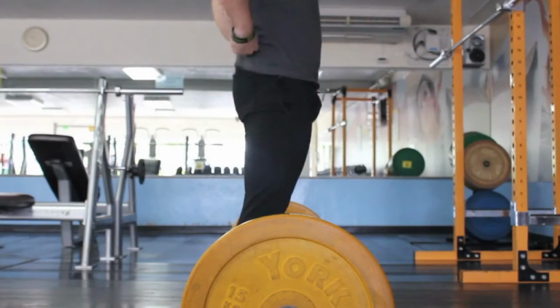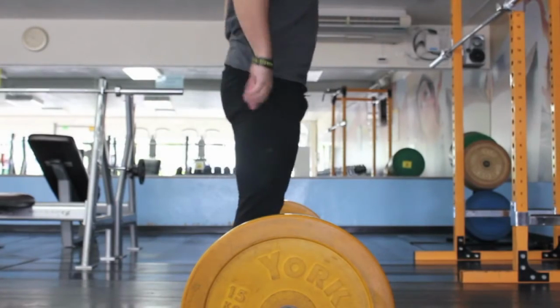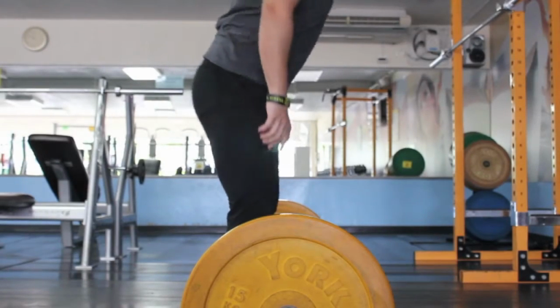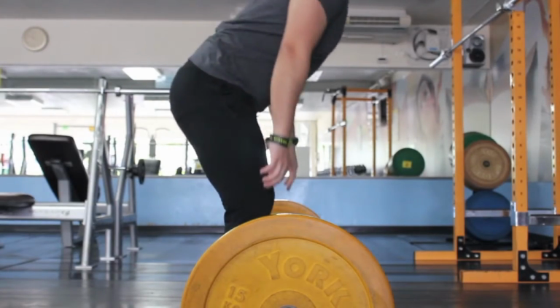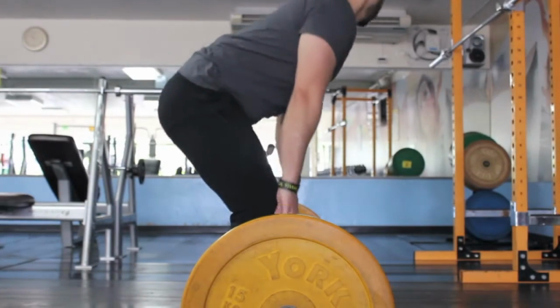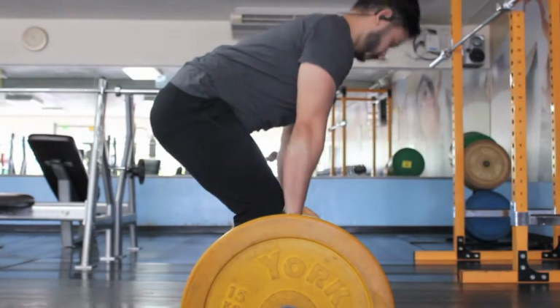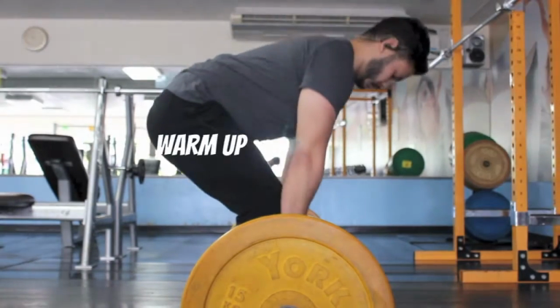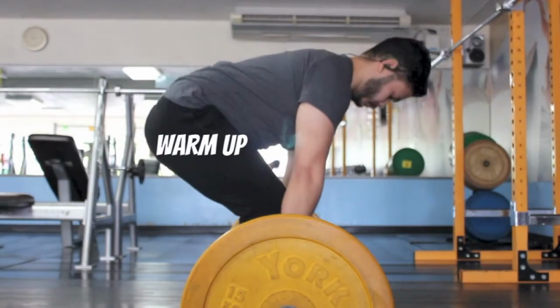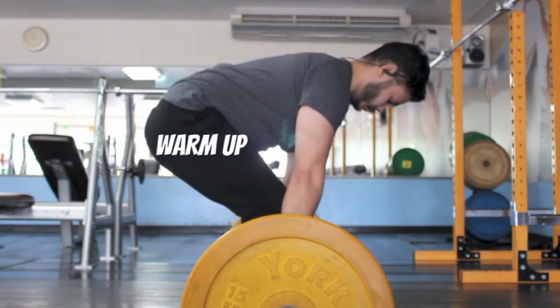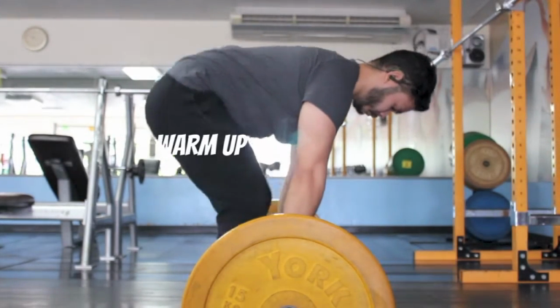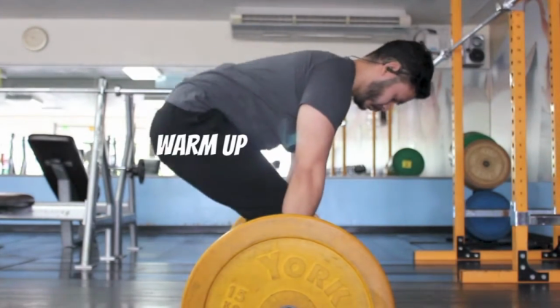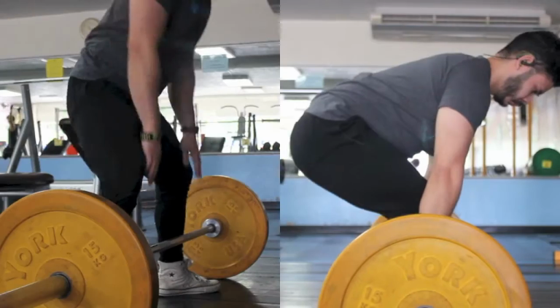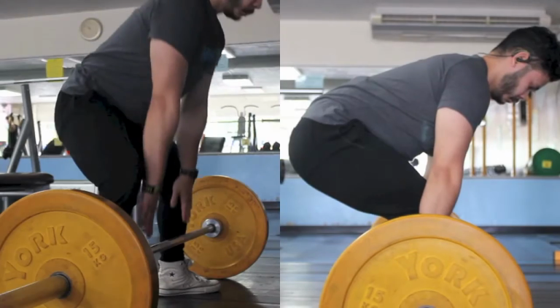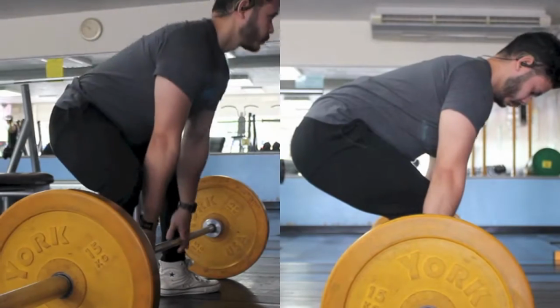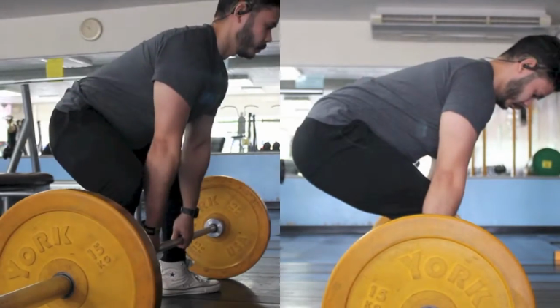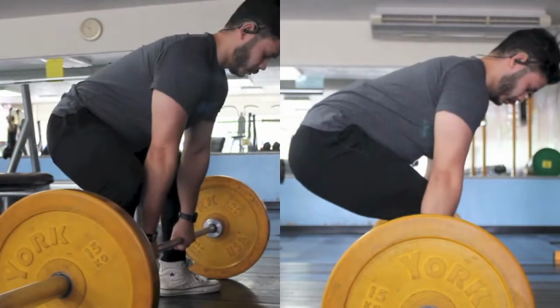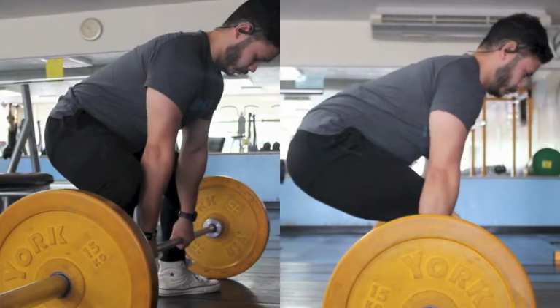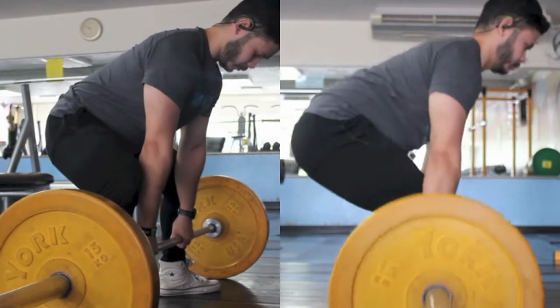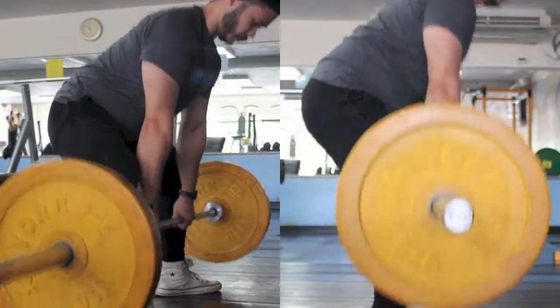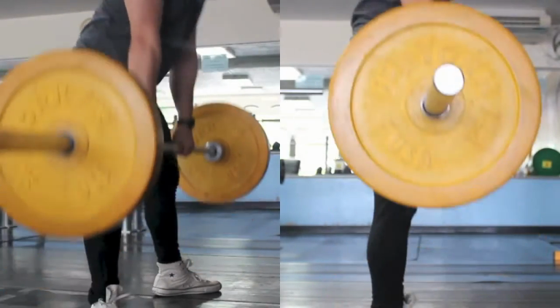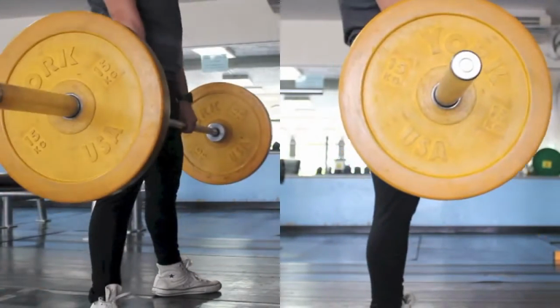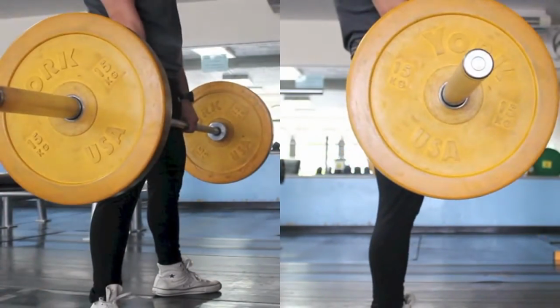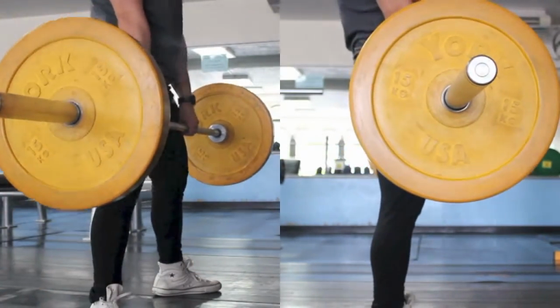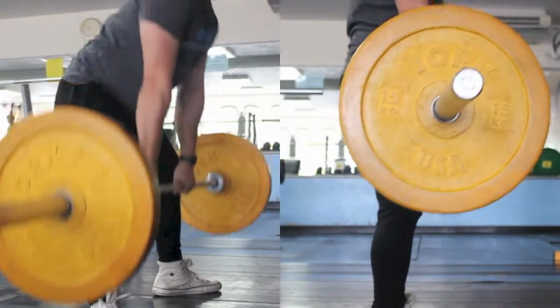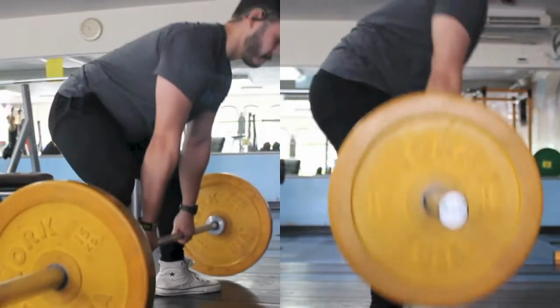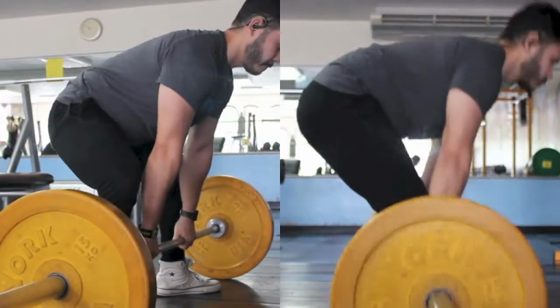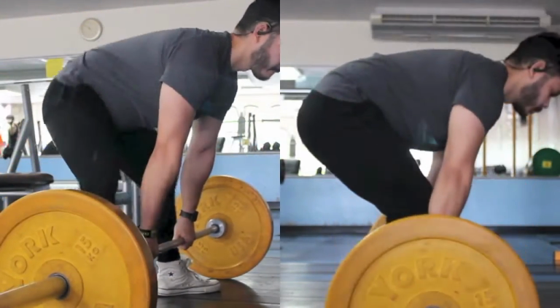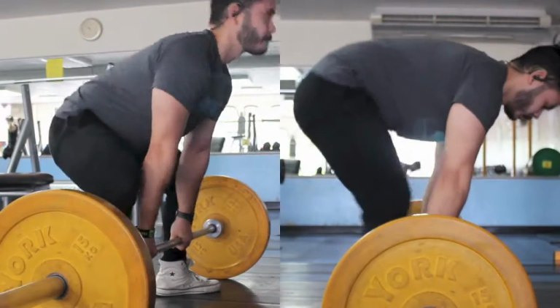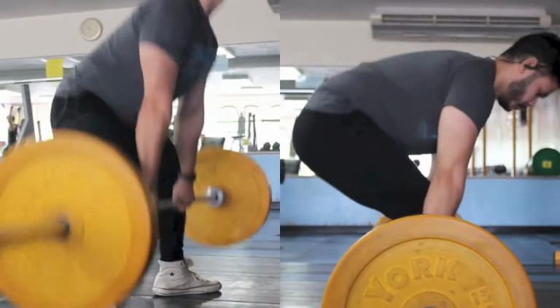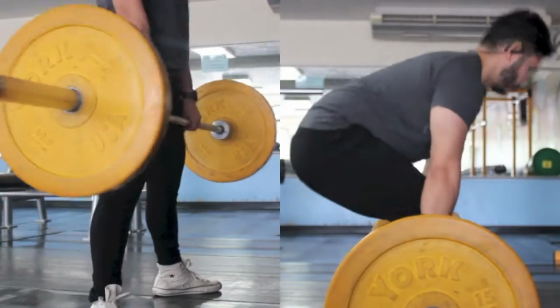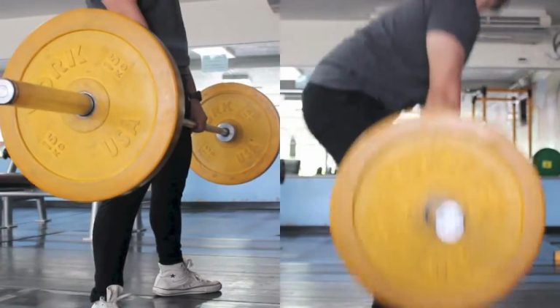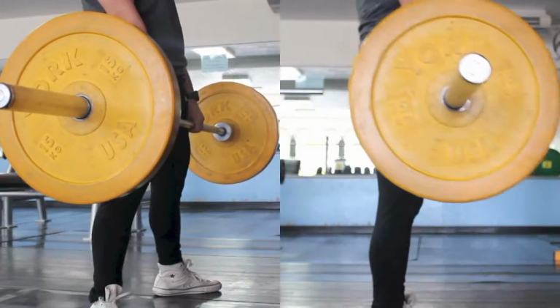Today I'm doing some speed work for lower body, so I start with some warm ups. I do both conventional and sumo just to get that pattern.